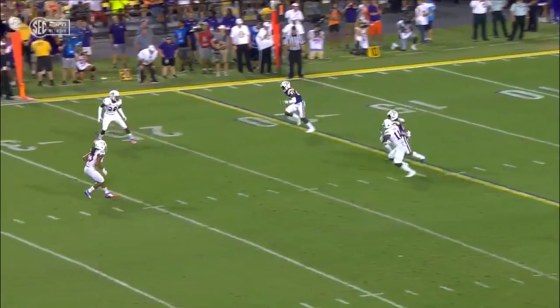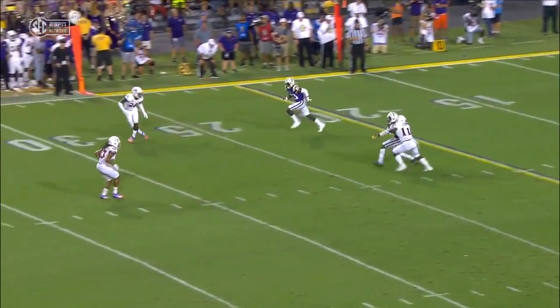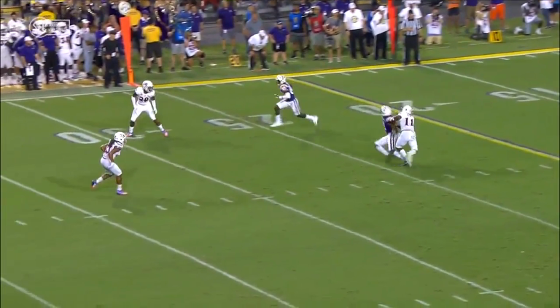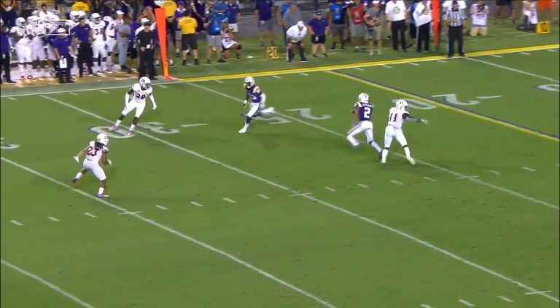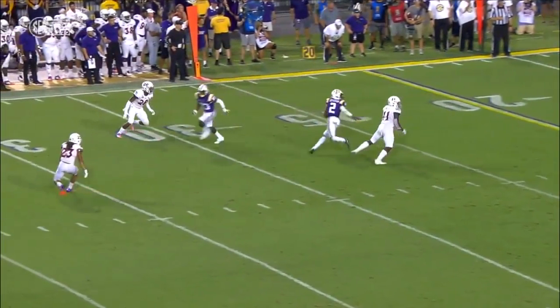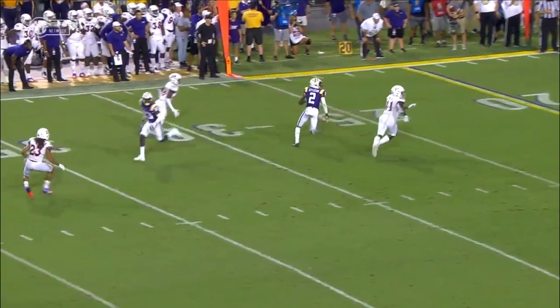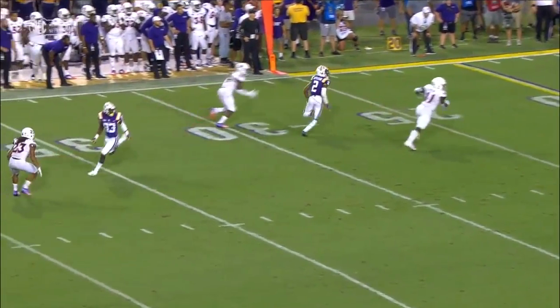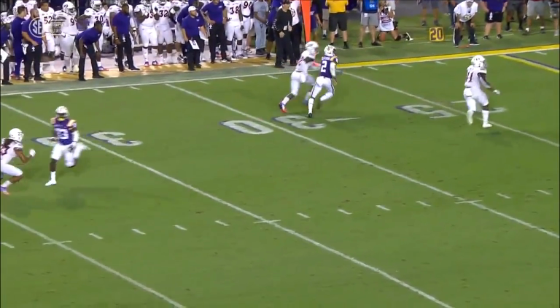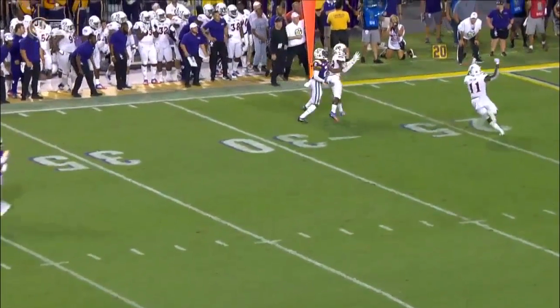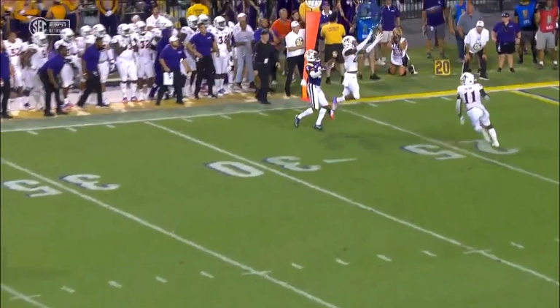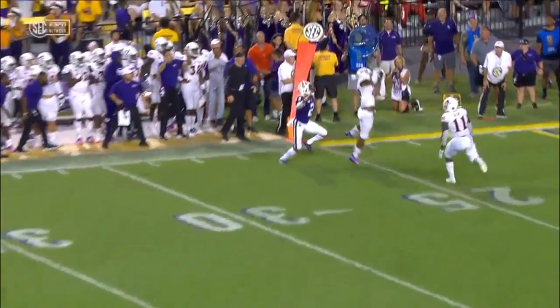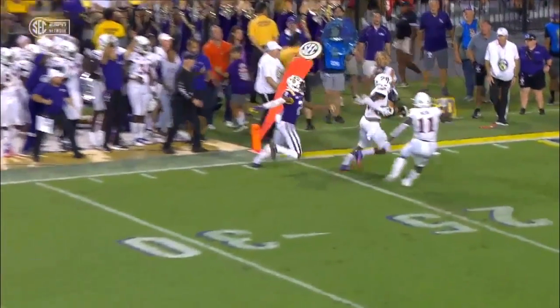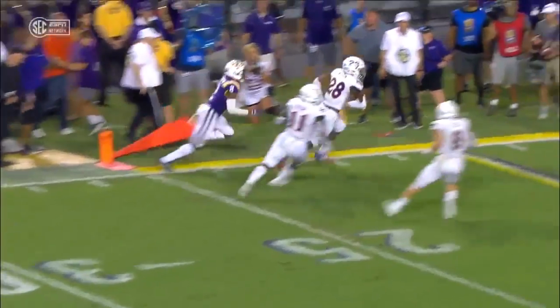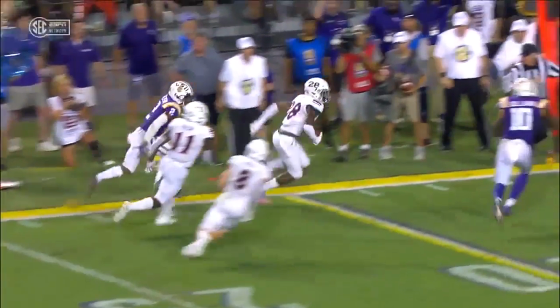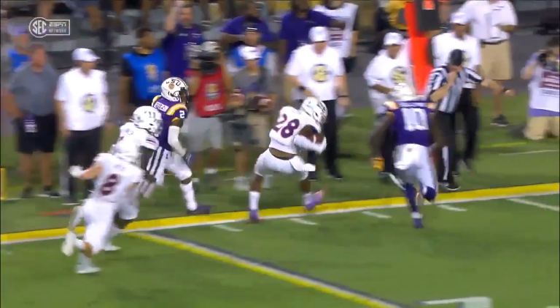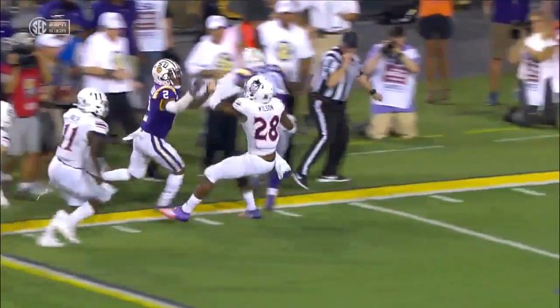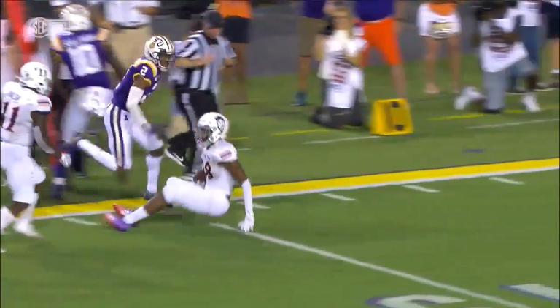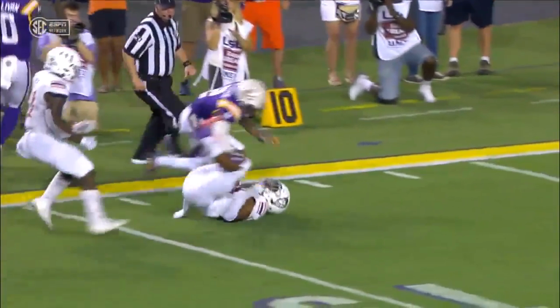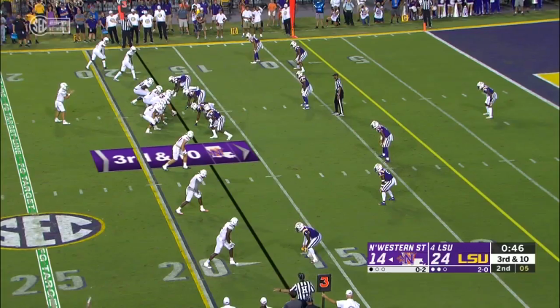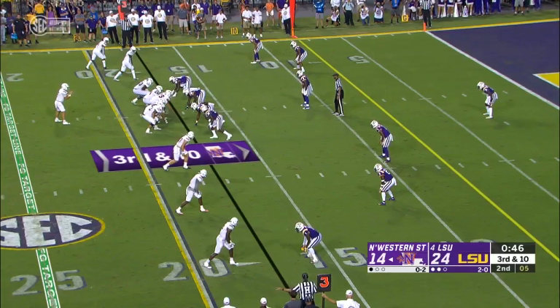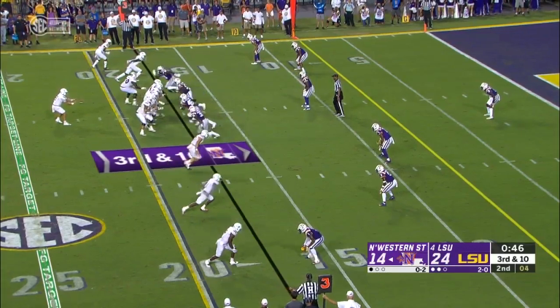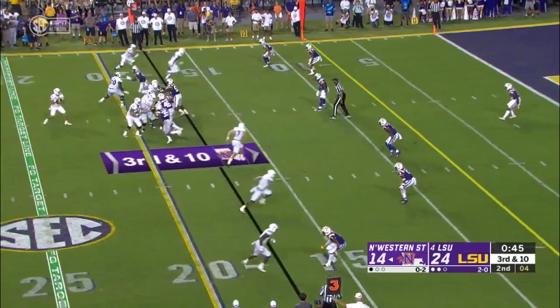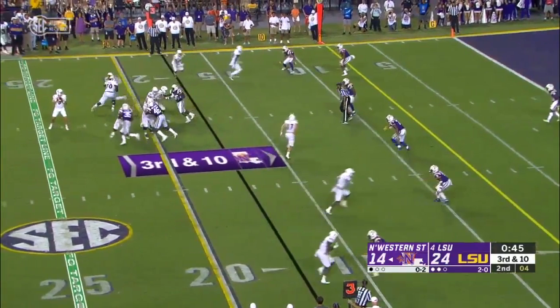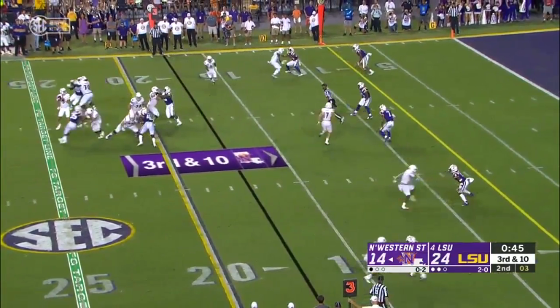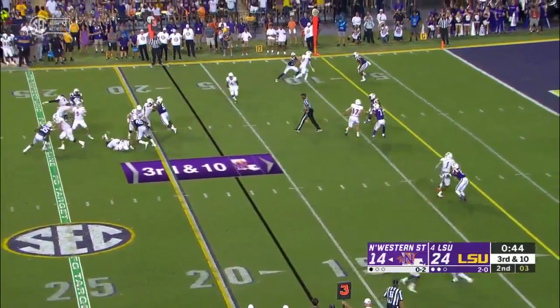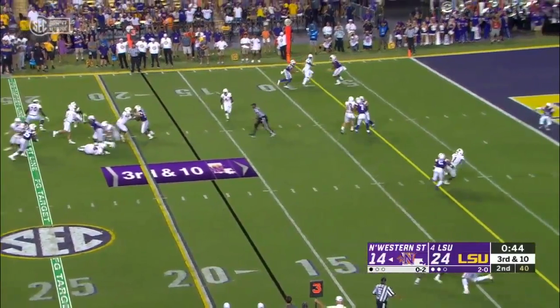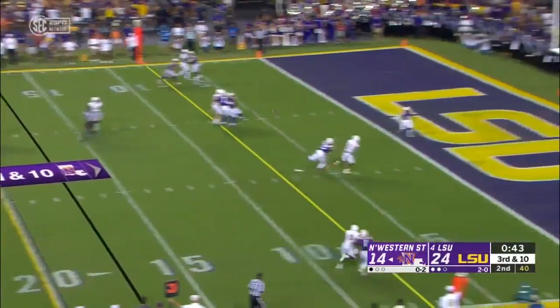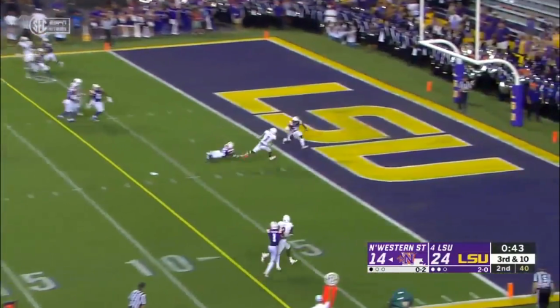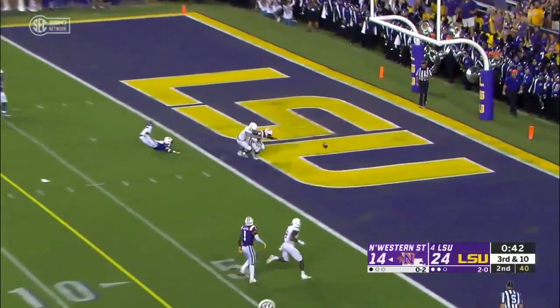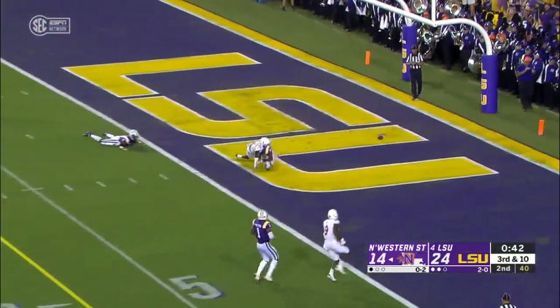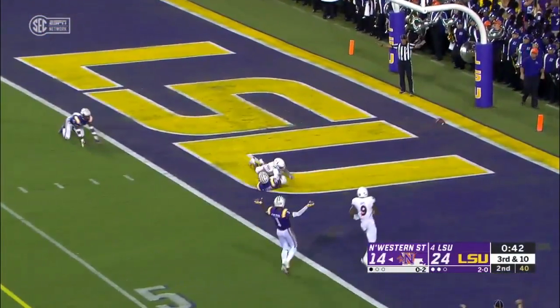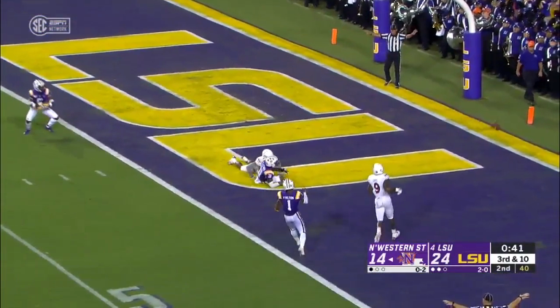And the Demons, with under a minute to go in the first half, have a chance to add some points. This one he just stares down — Dylan Wilson is reading Joe Burrow's eyes. Playing outside leverage there. Third and ten, Epler fires — Shorts through the hands, and incomplete.